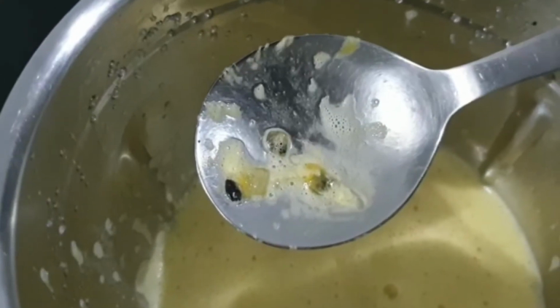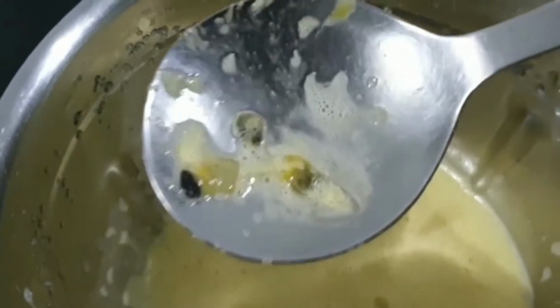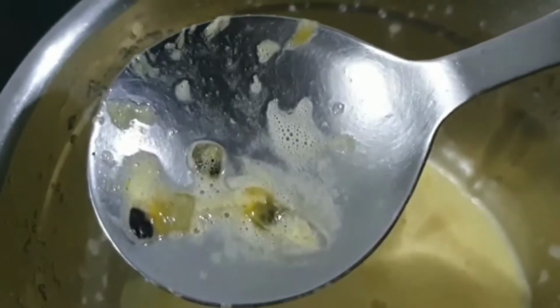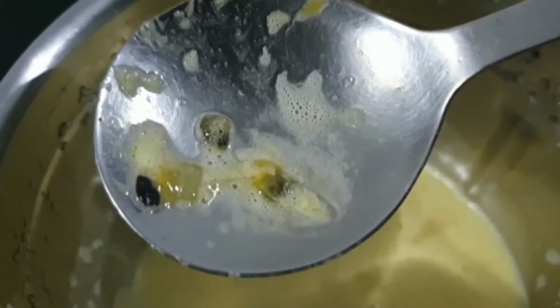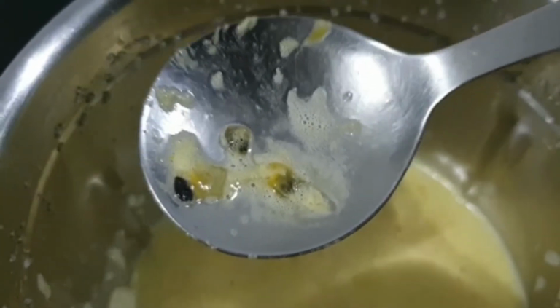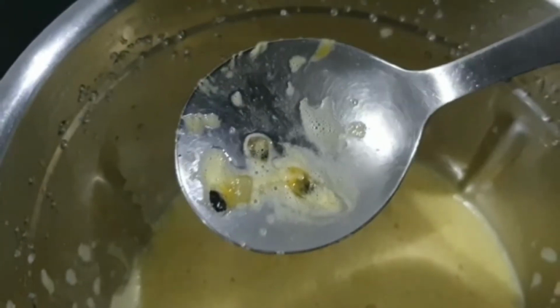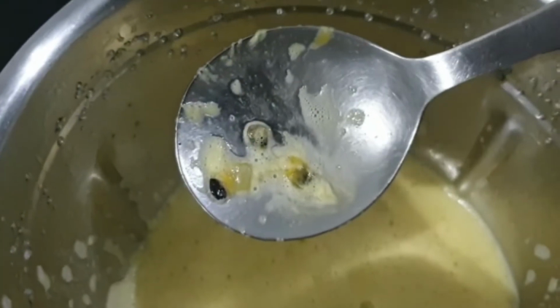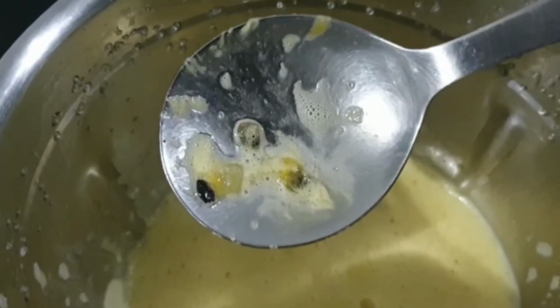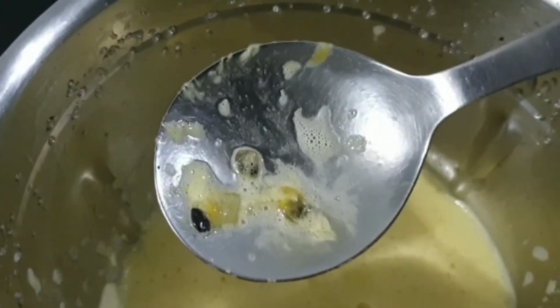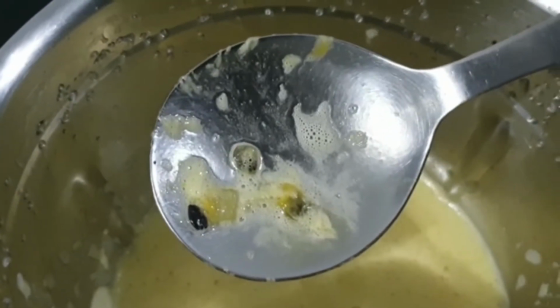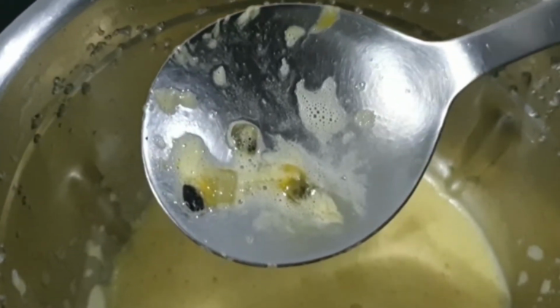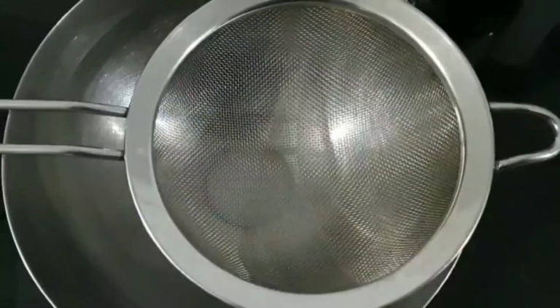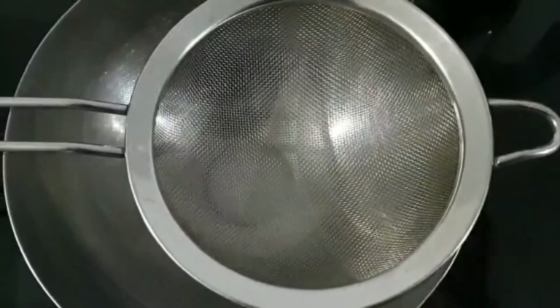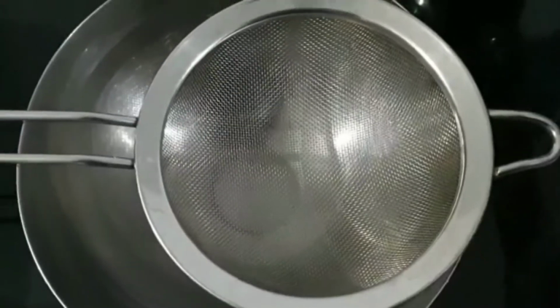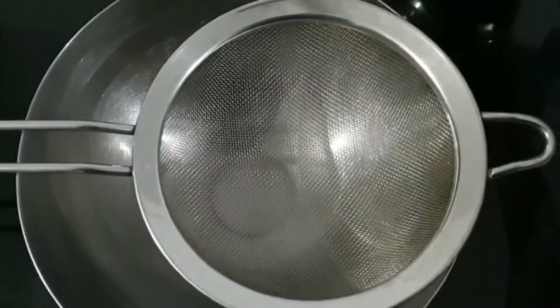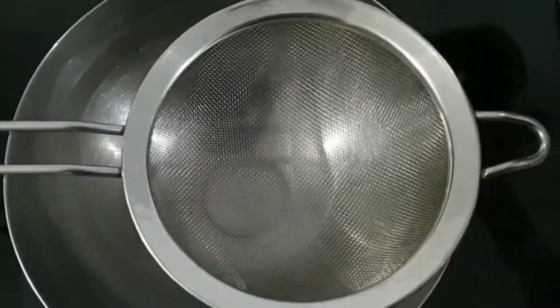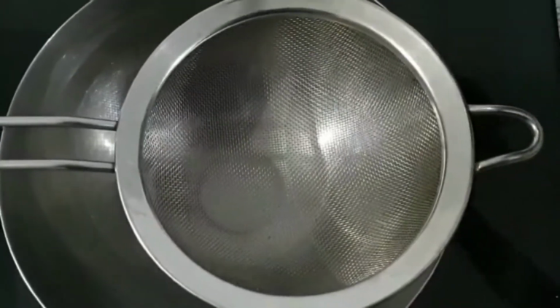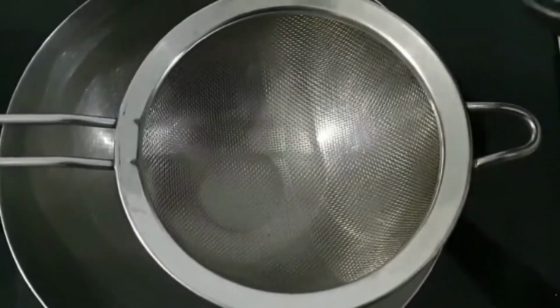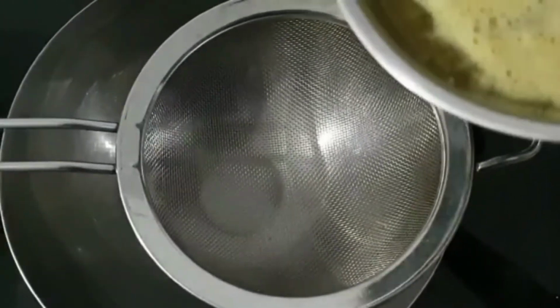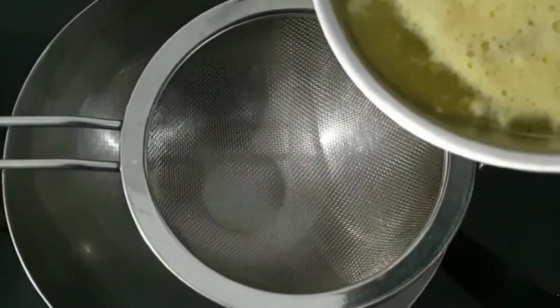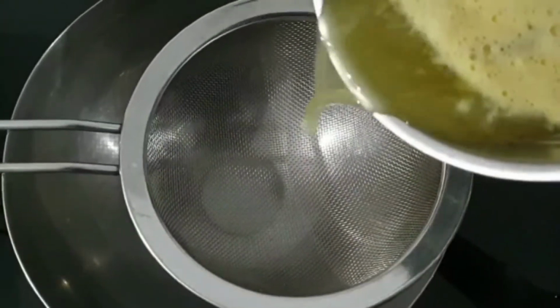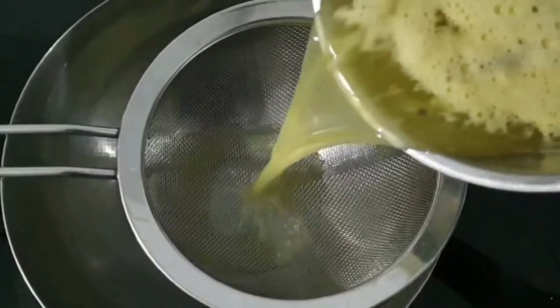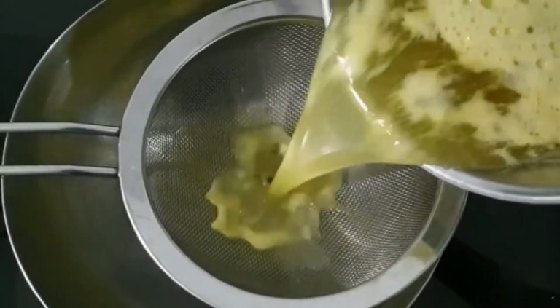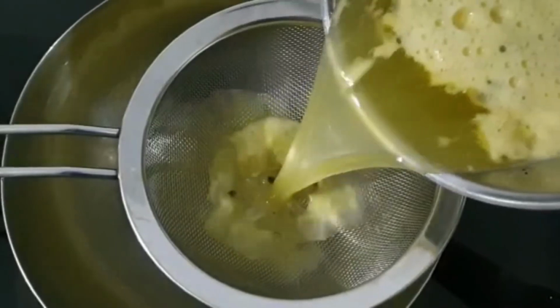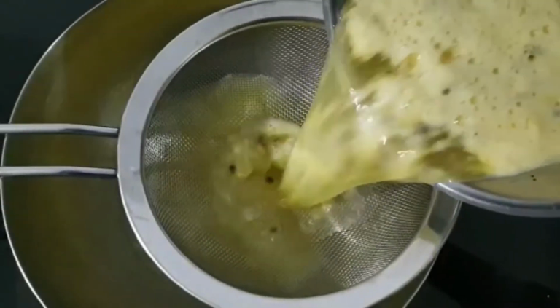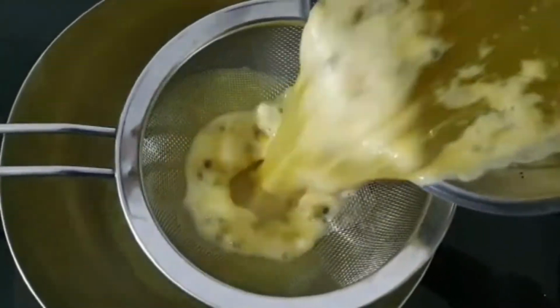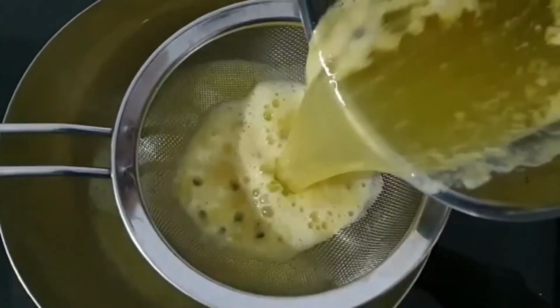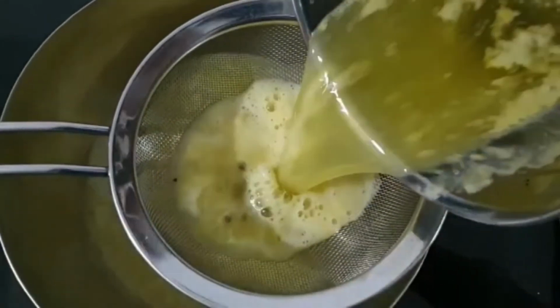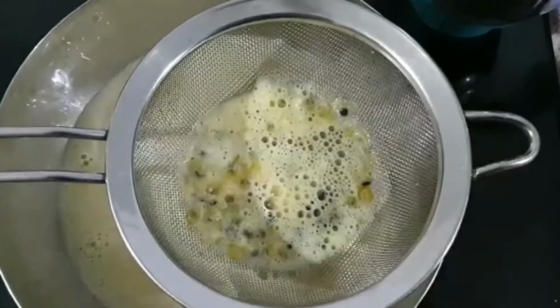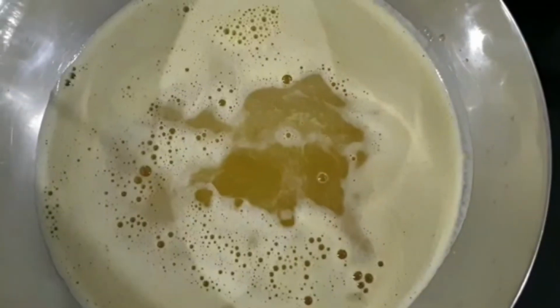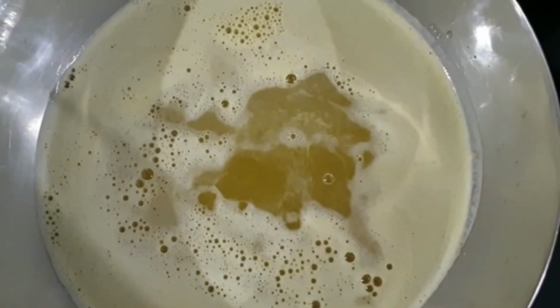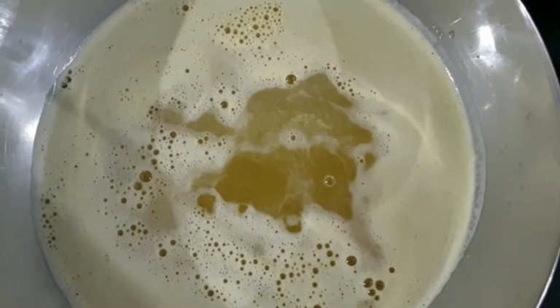Now I'm adding two tablespoons of sugar — it is really optional because for fresh juice you can avoid sugar. After making it into juice you can see the seeds are left, so I'm going to filter them out.